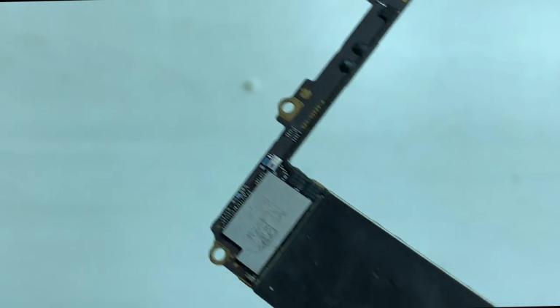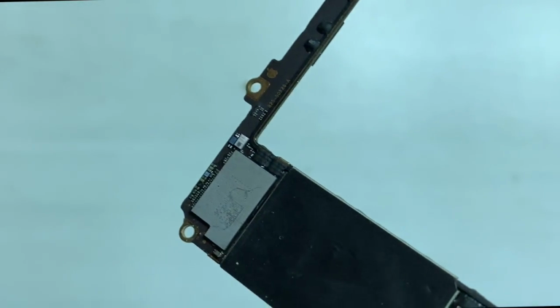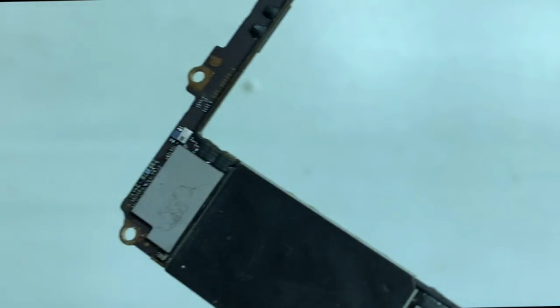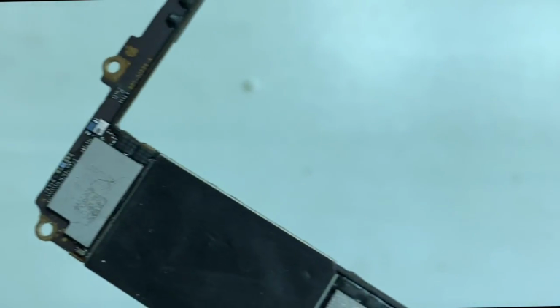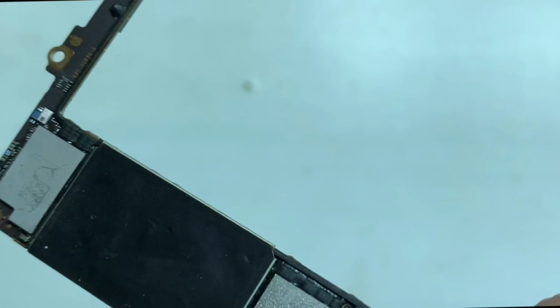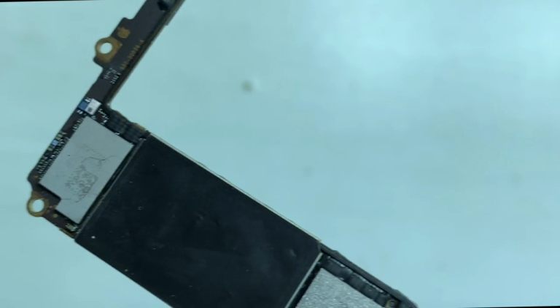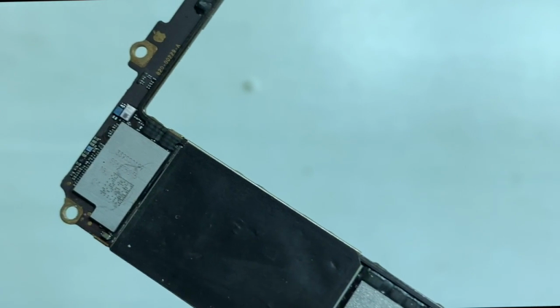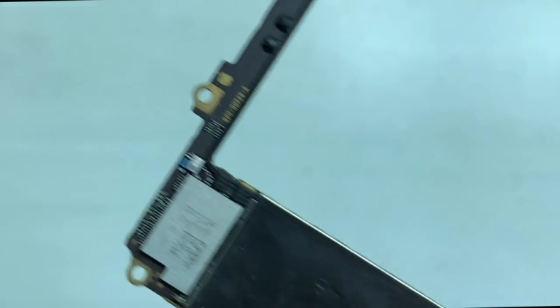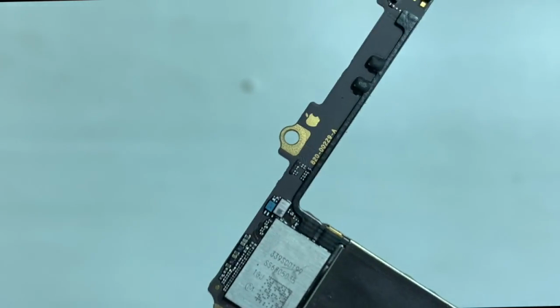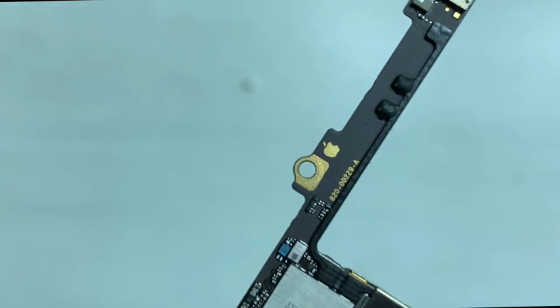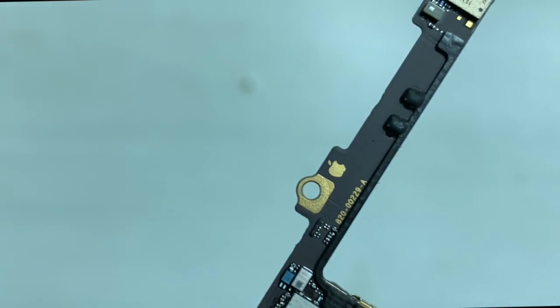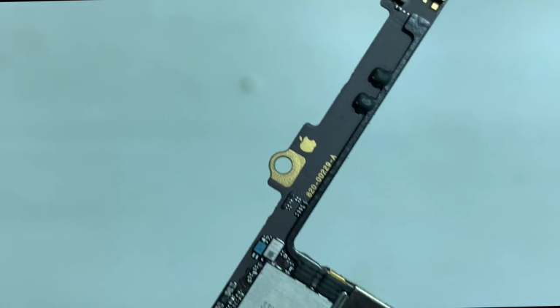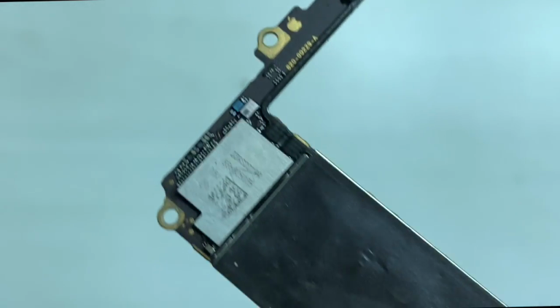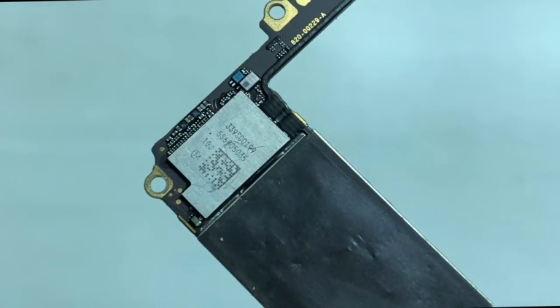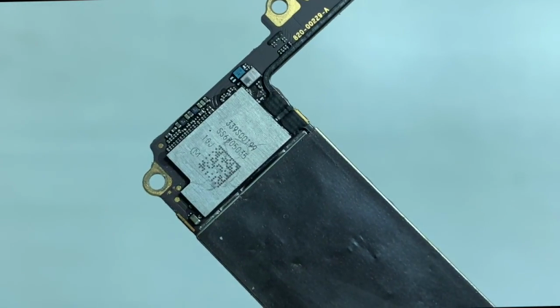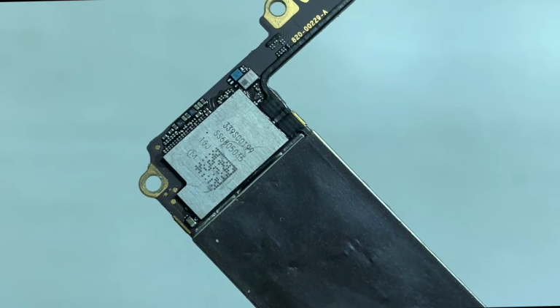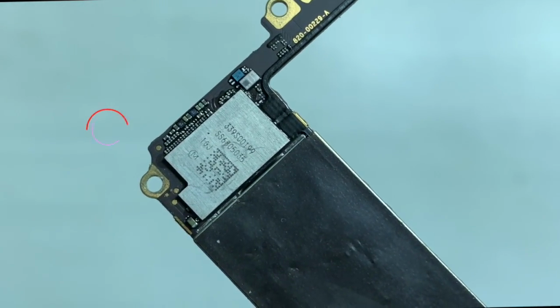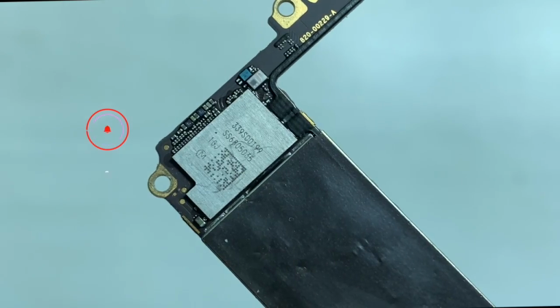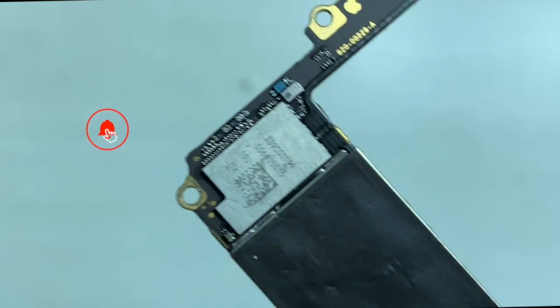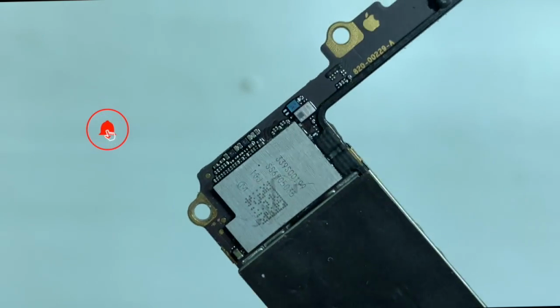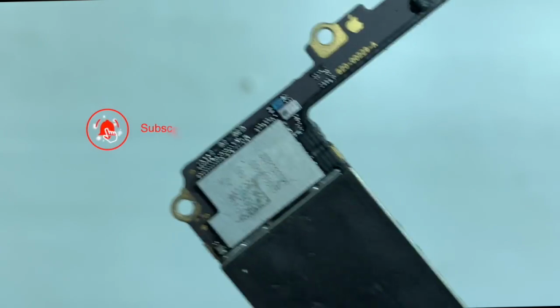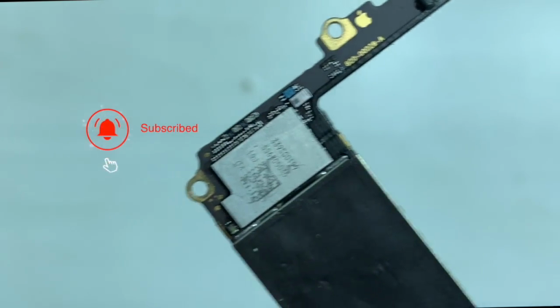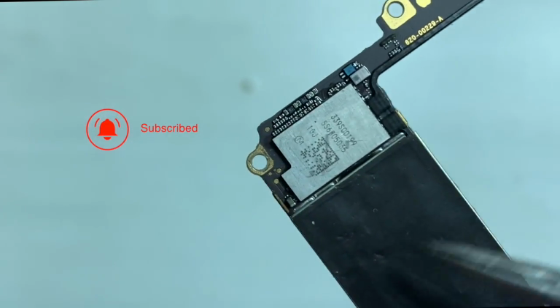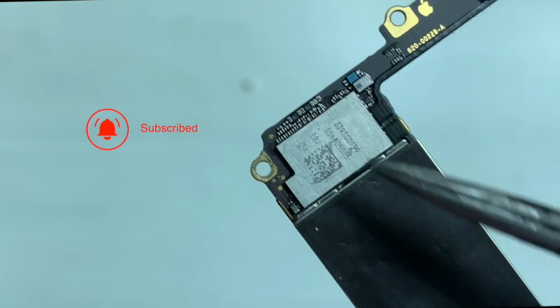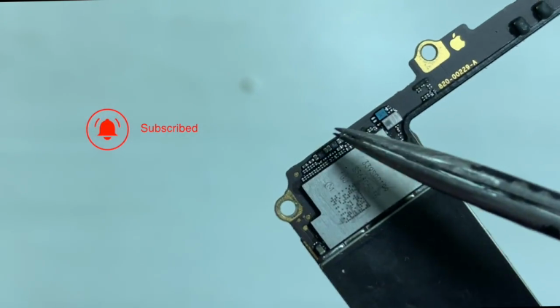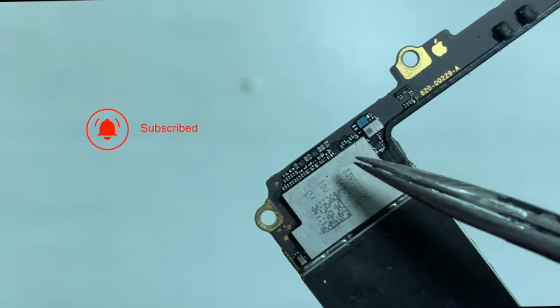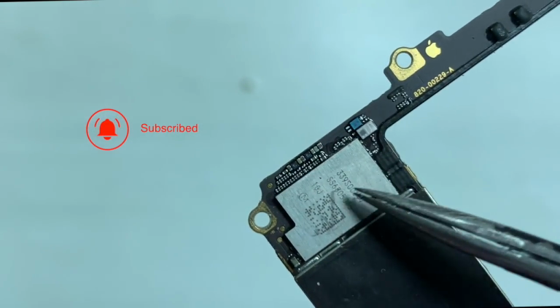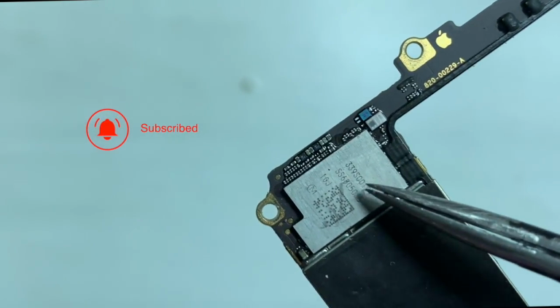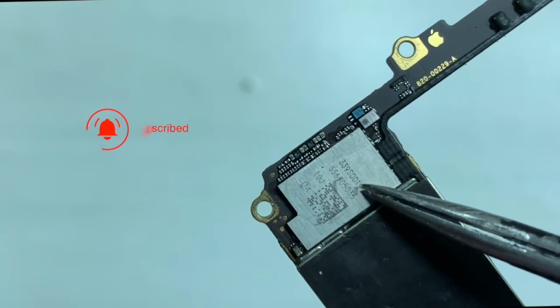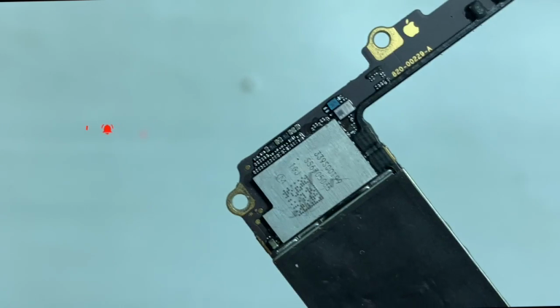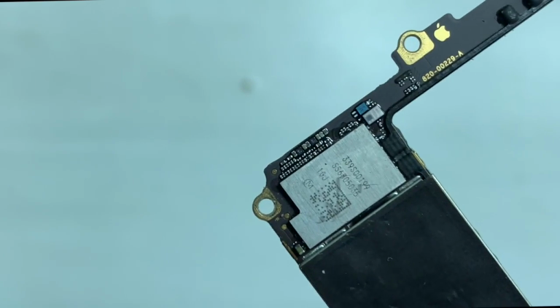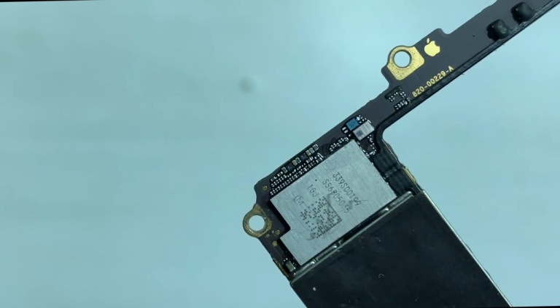You need to reball or replace the Wi-Fi chip with a new one. If you use a new Wi-Fi module, you need to re-pair it, because the Wi-Fi chip is encrypted to the NAND.